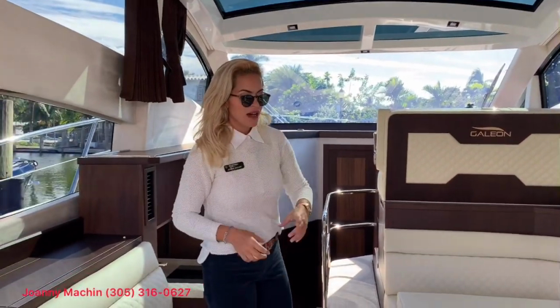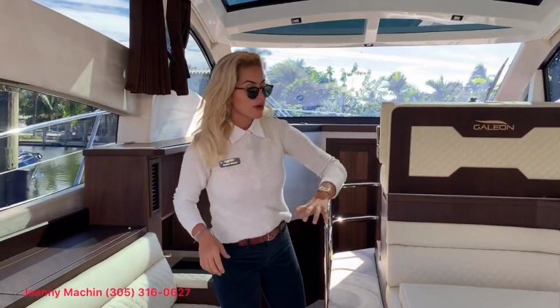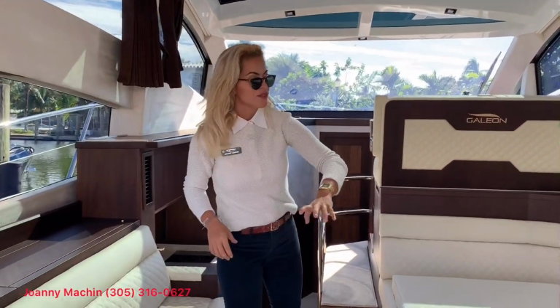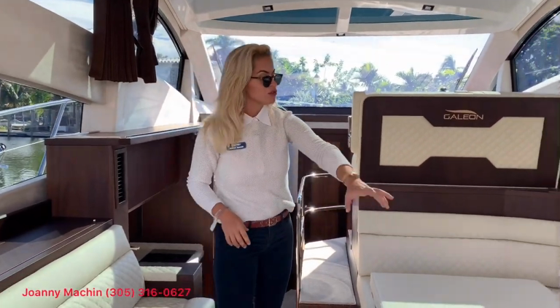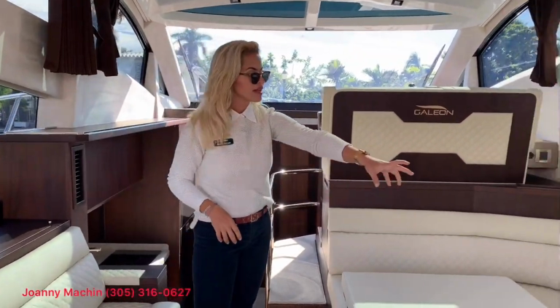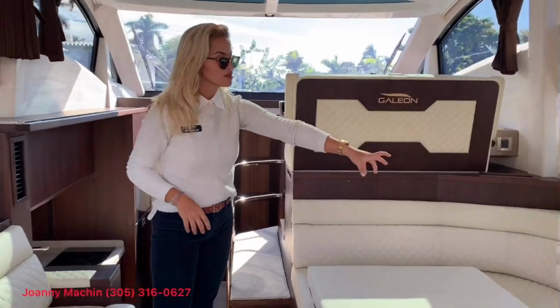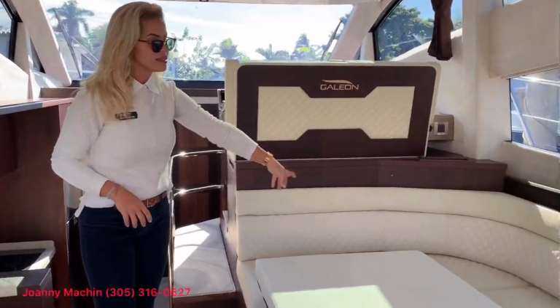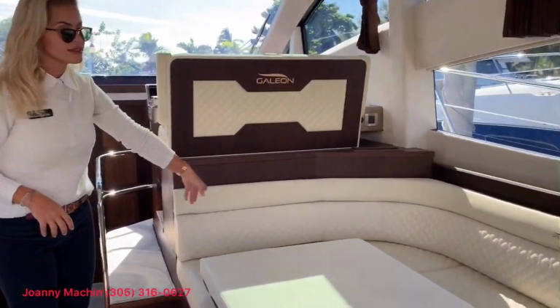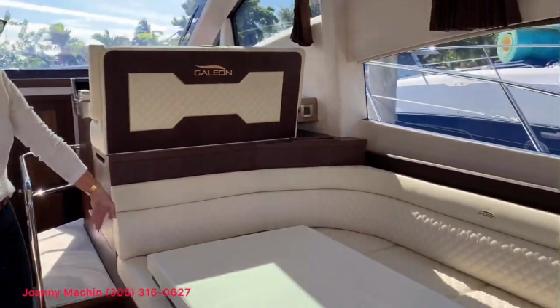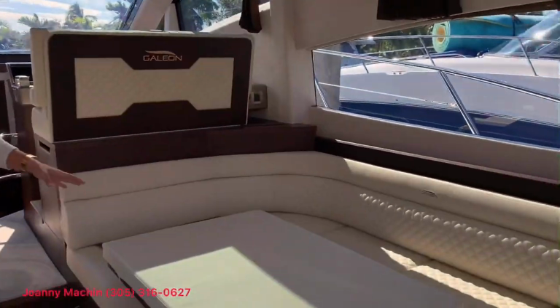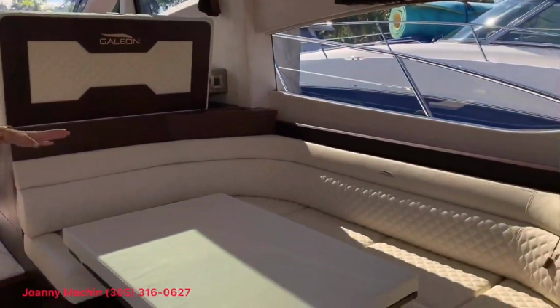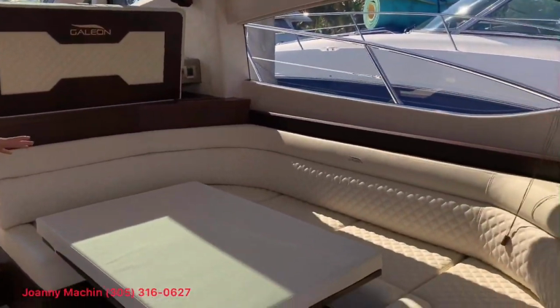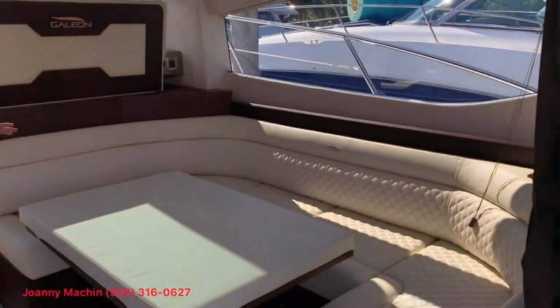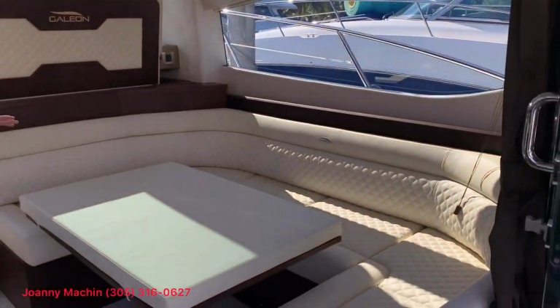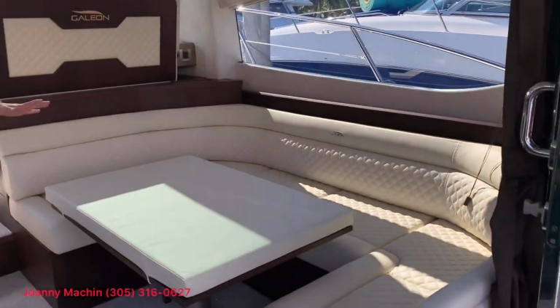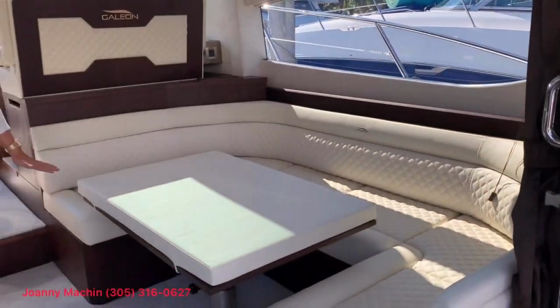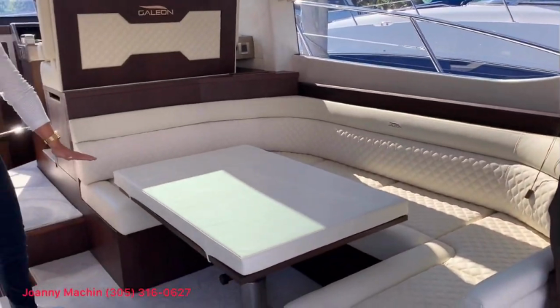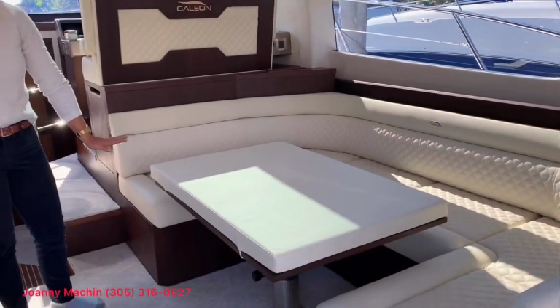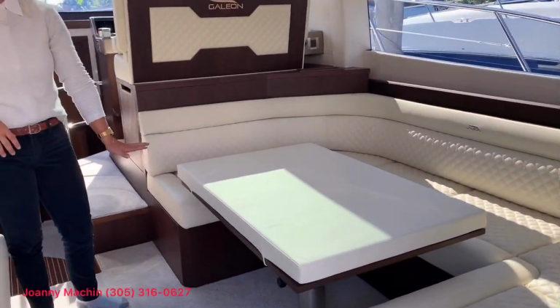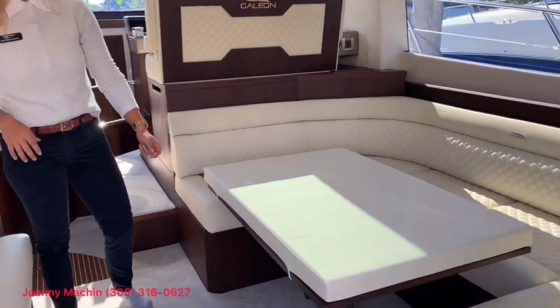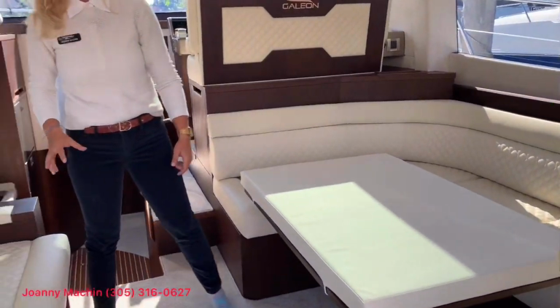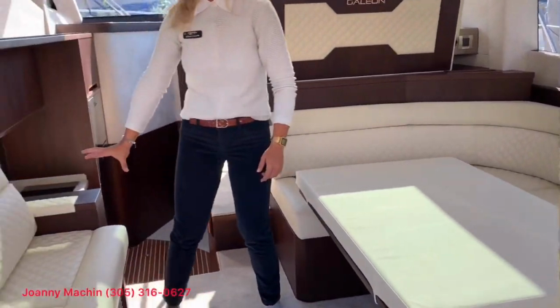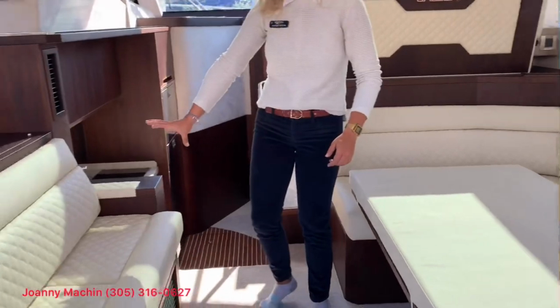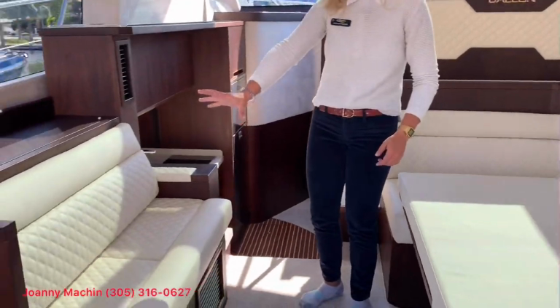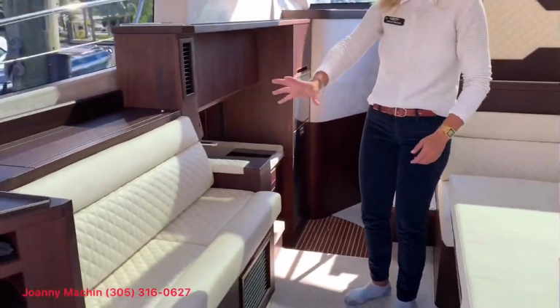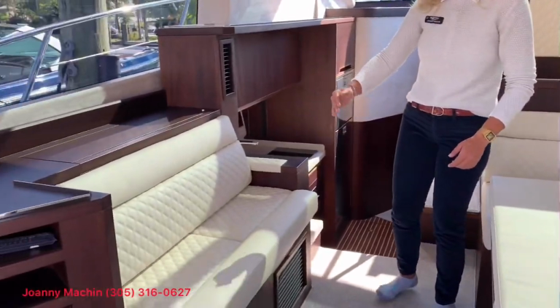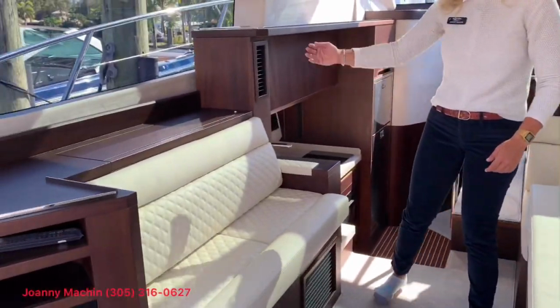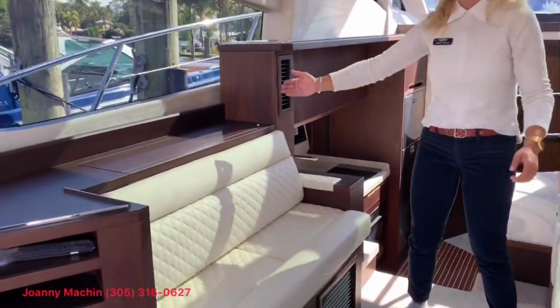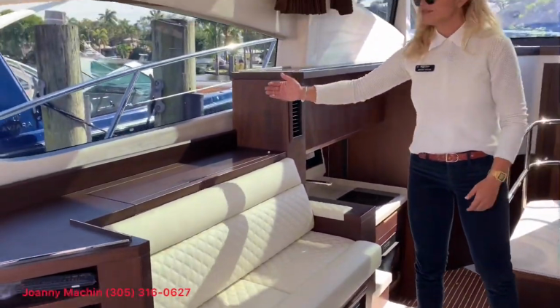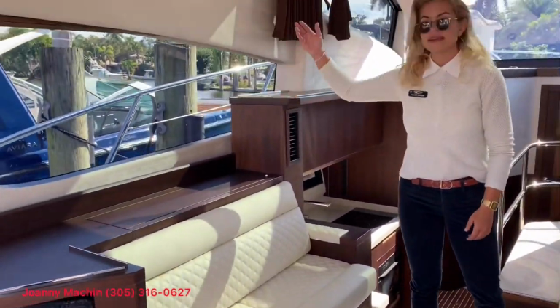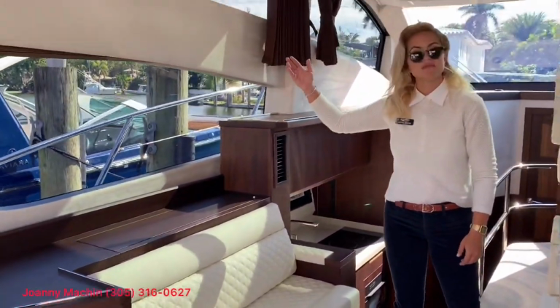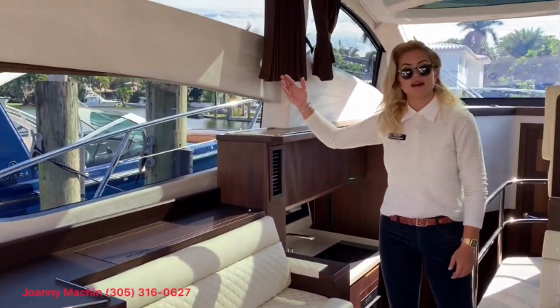We have U-style seating that doubles as a sleeping area when the table is lowered. There's additional seating over here and a TV that comes up.